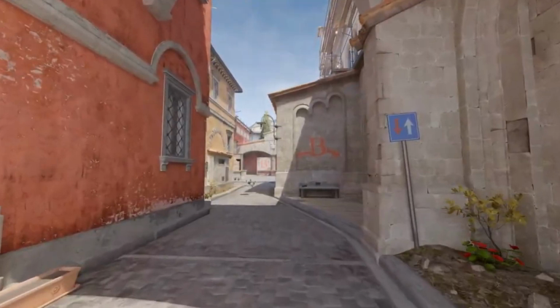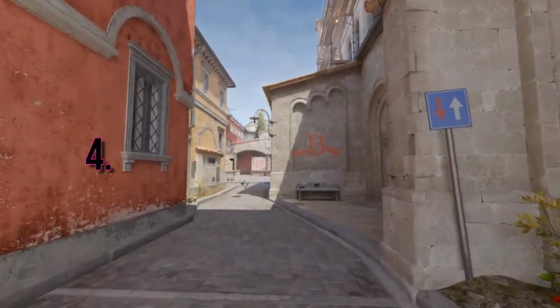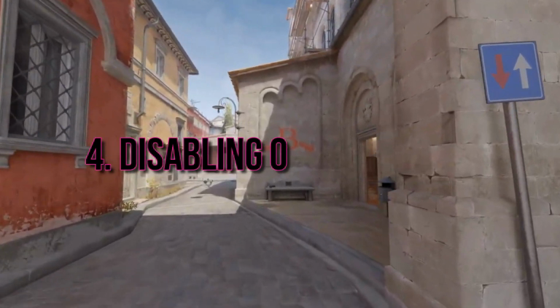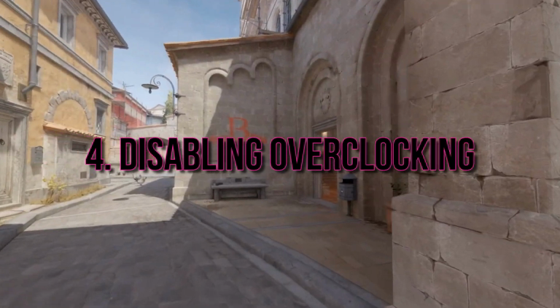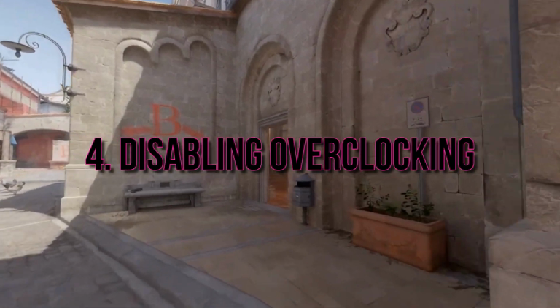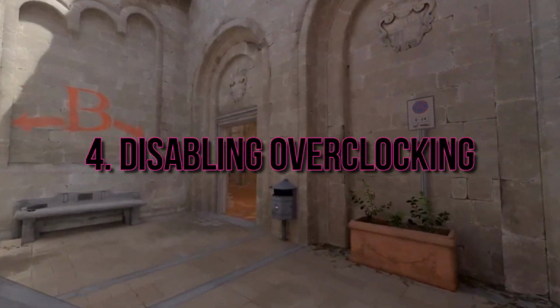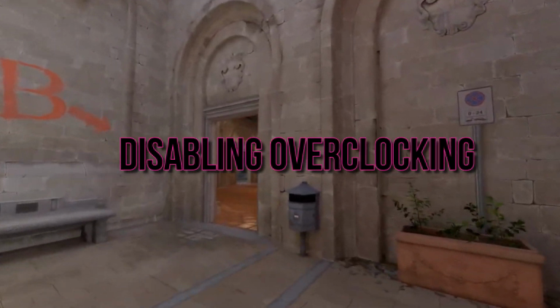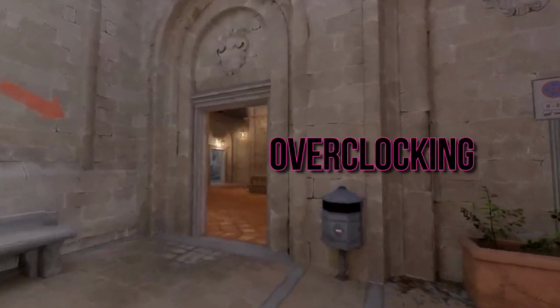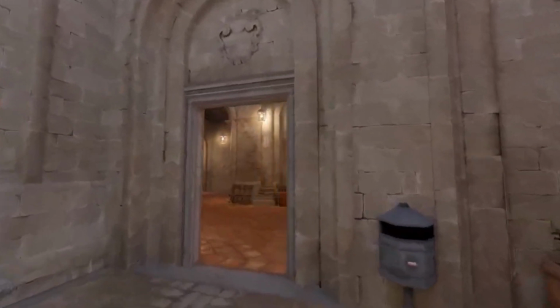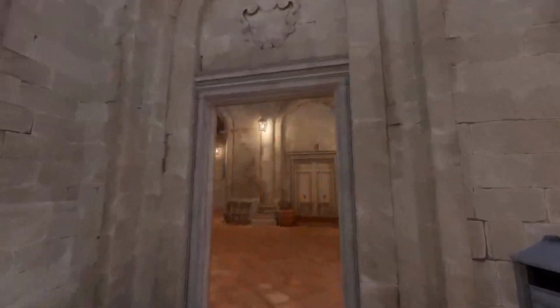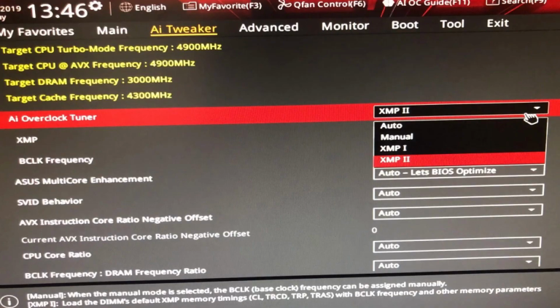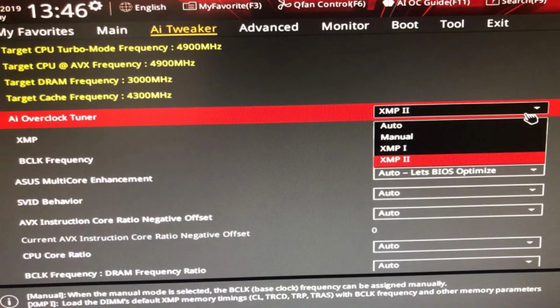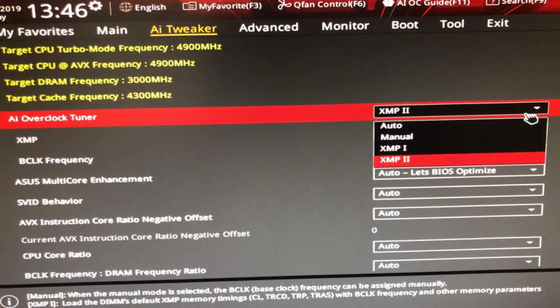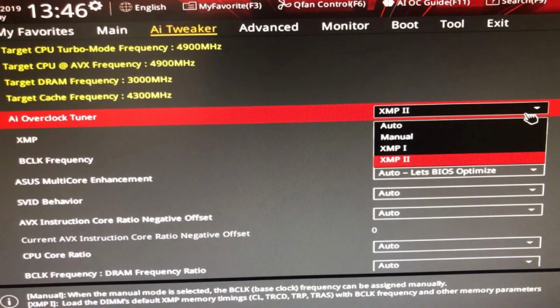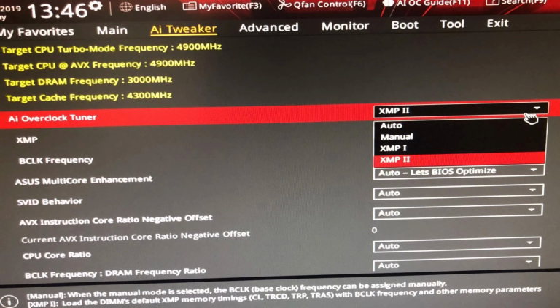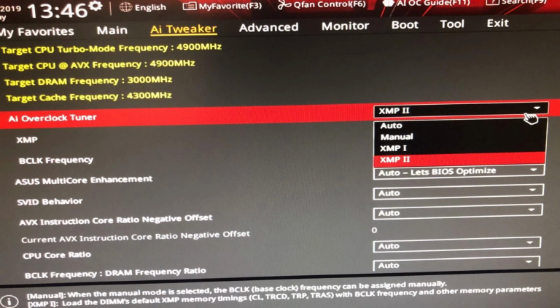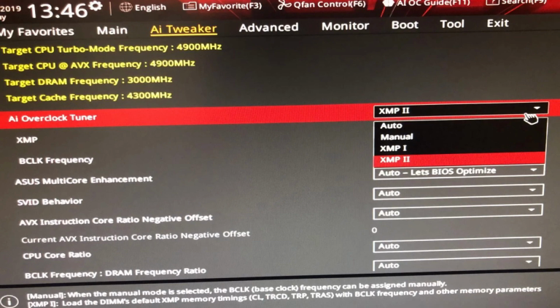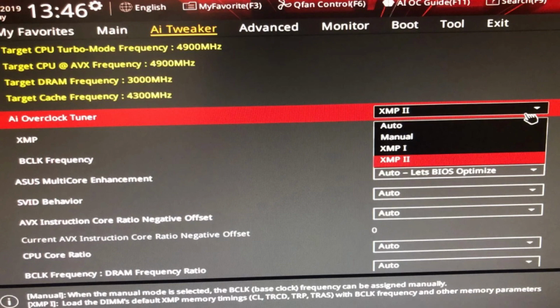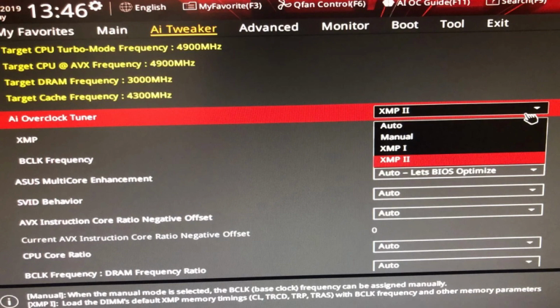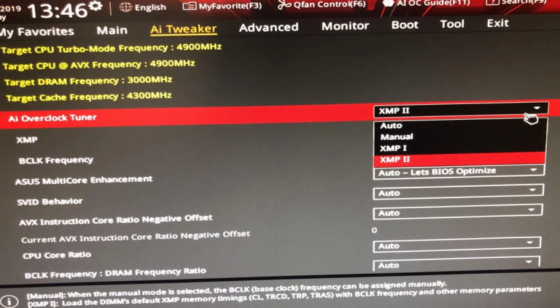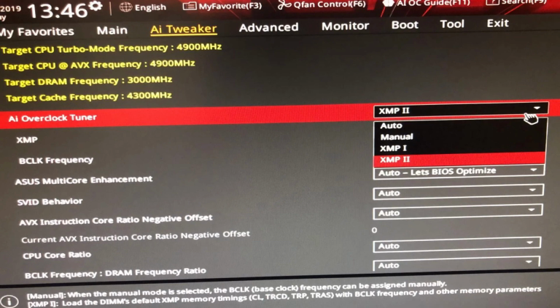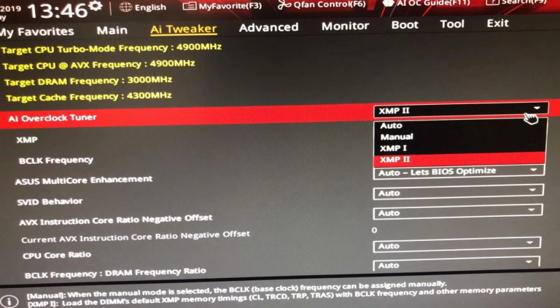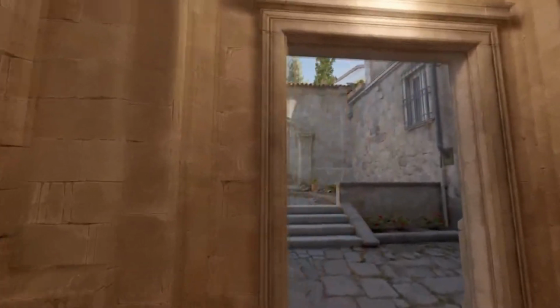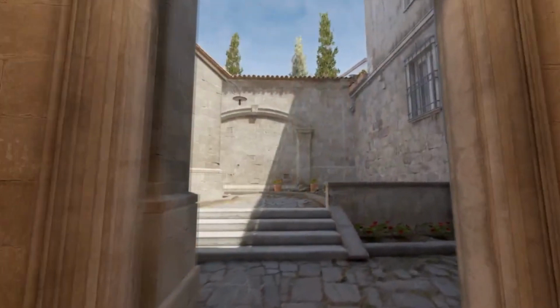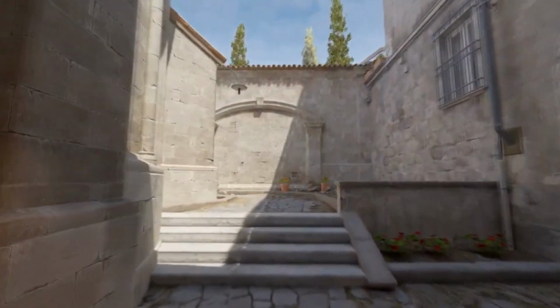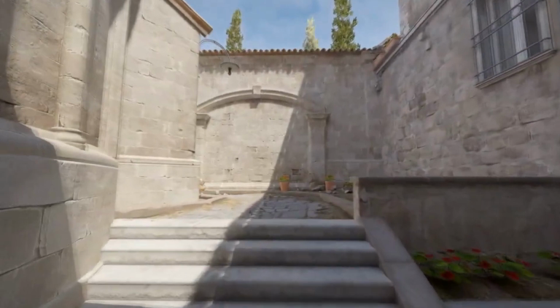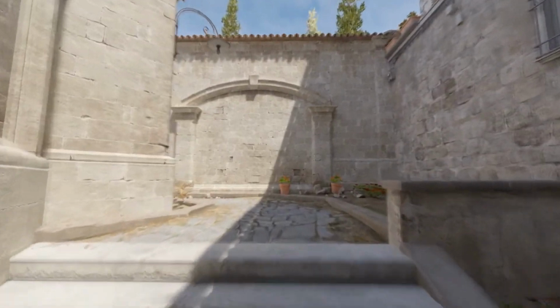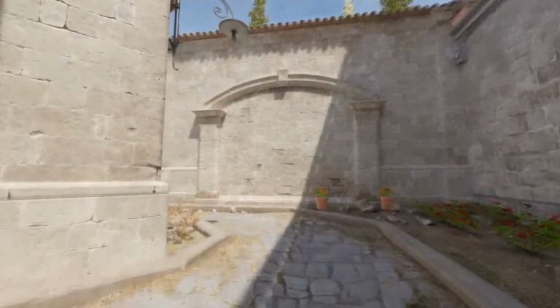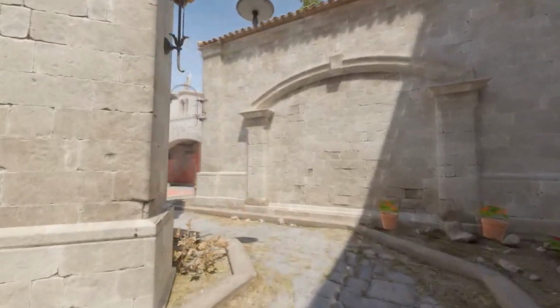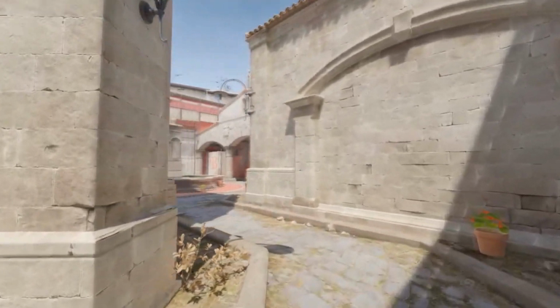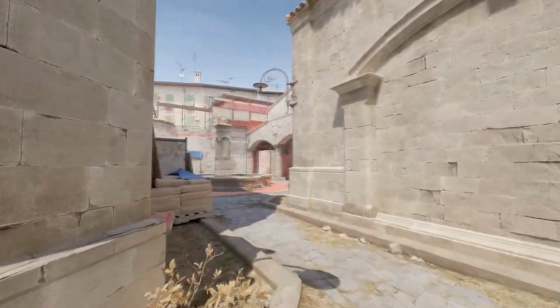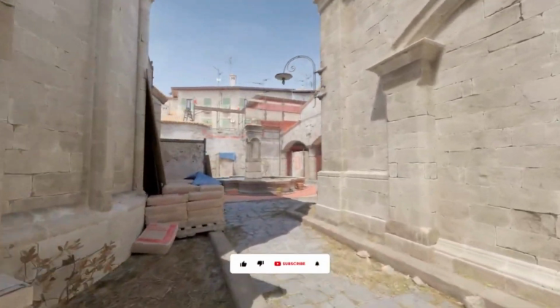Disabling Overclocking. If you've overclocked your GPU or CPU, it's time to reconsider. Overclocking can sometimes lead to instability, causing performance issues in games like CS2. Try disabling these overclocks to see if it helps.